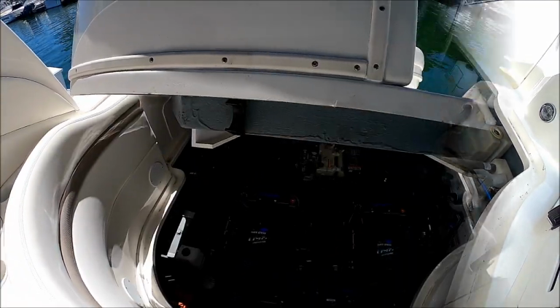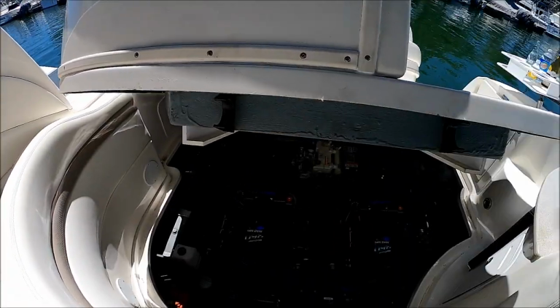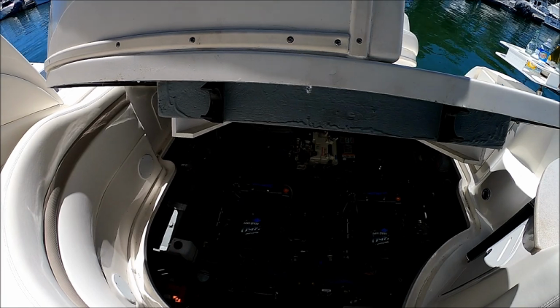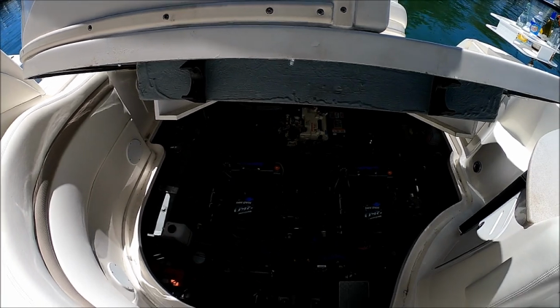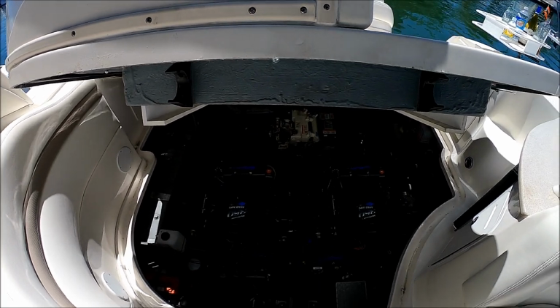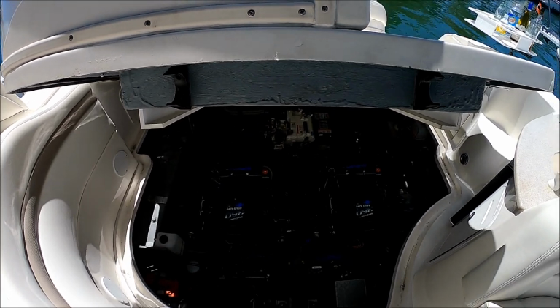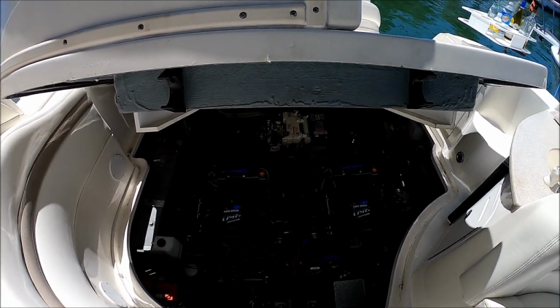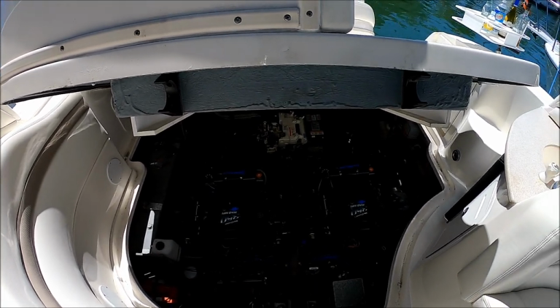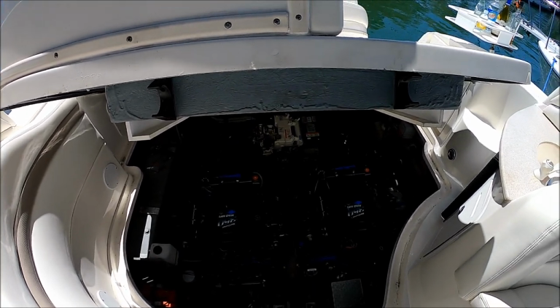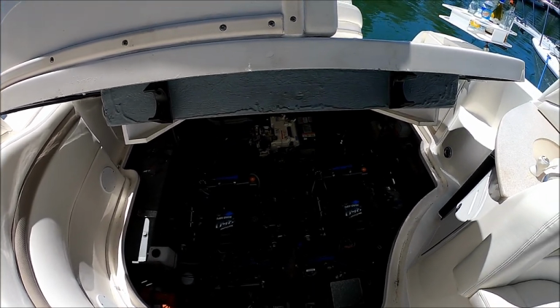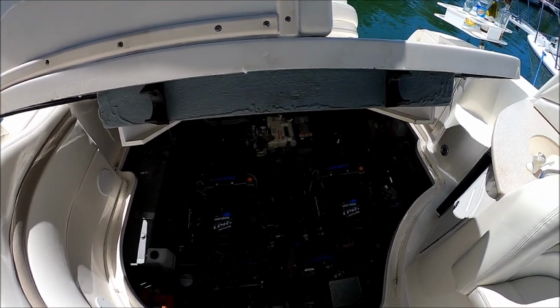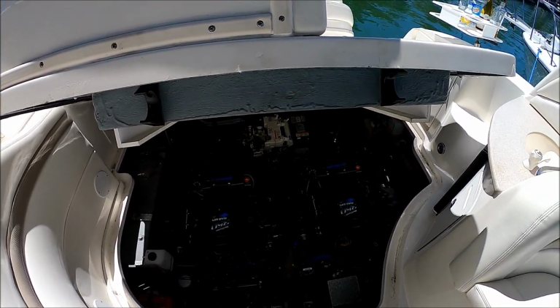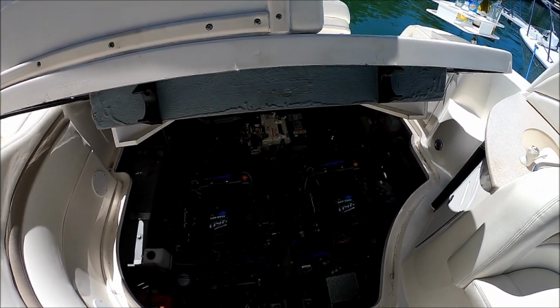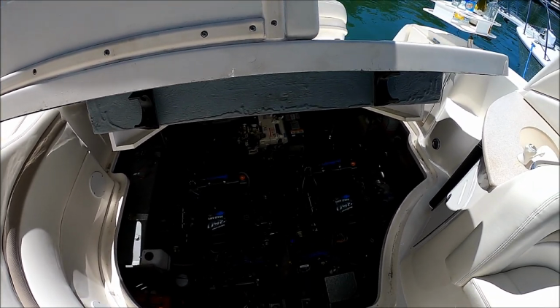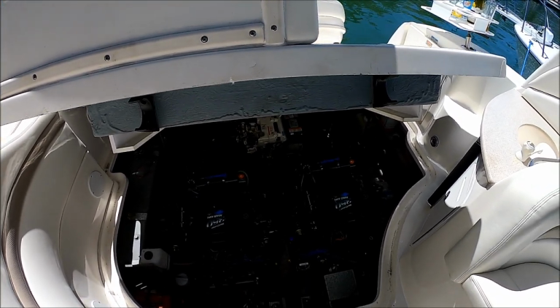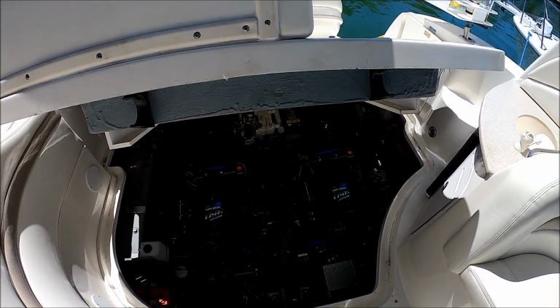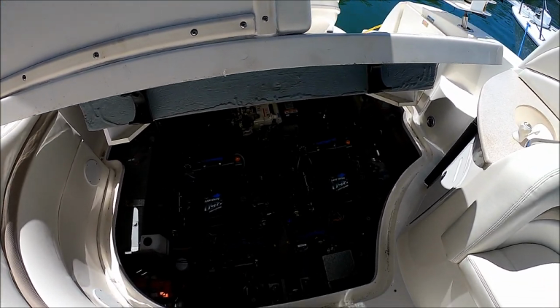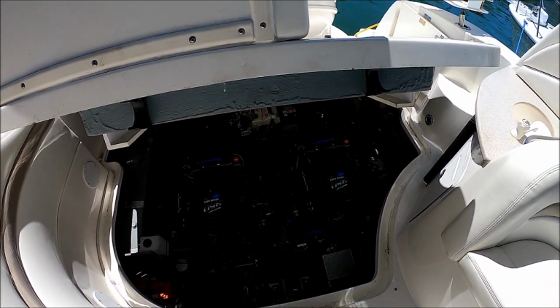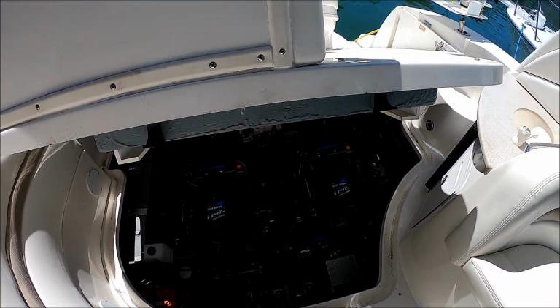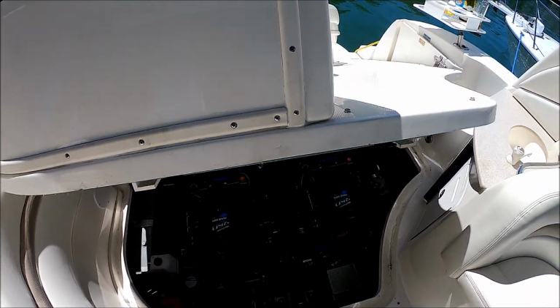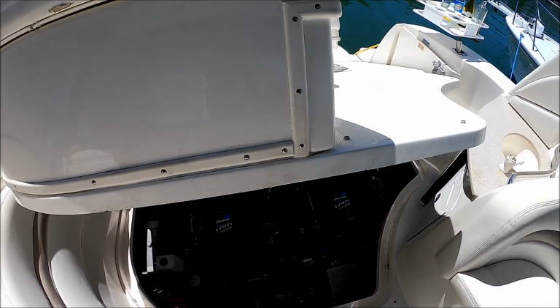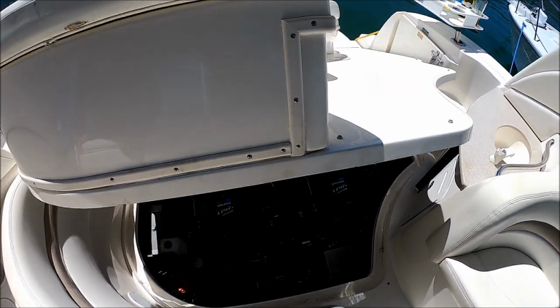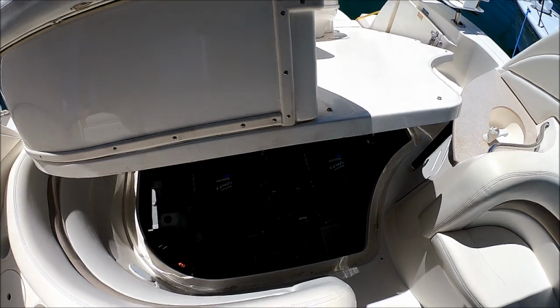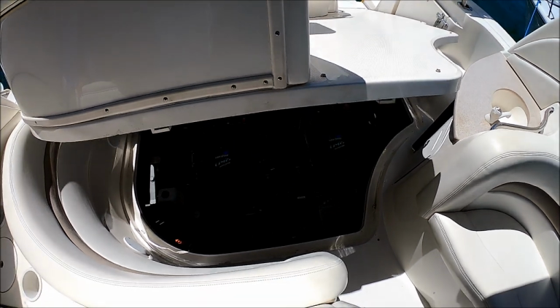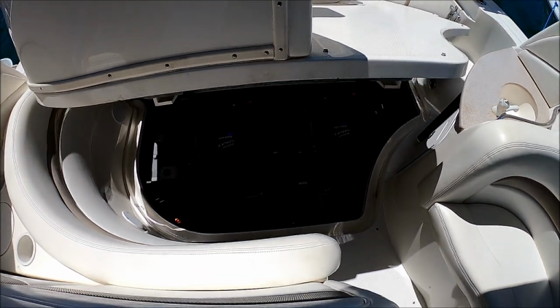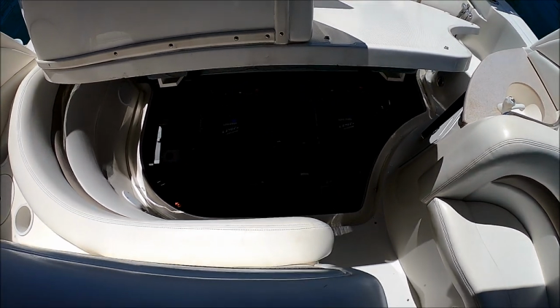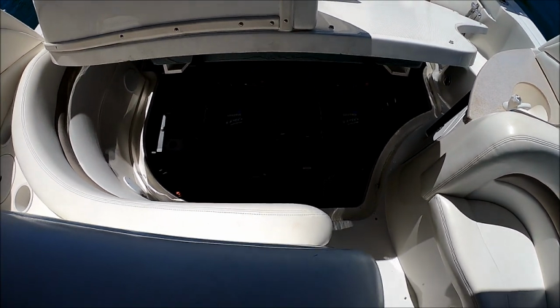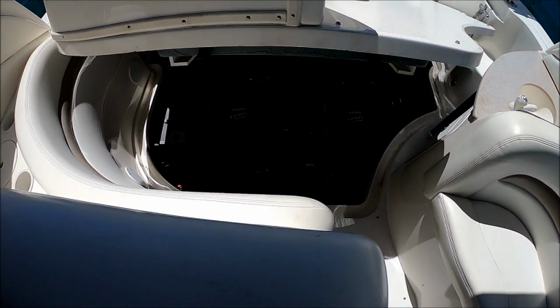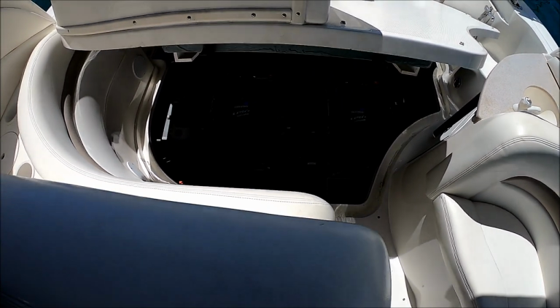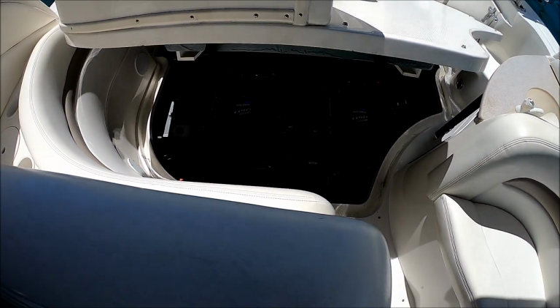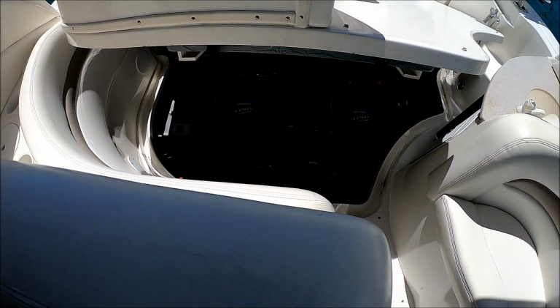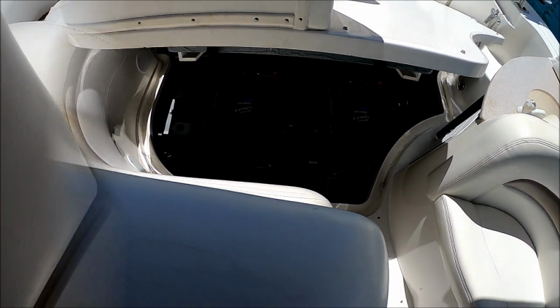After our quick engine room inspection, just touch the button and down we go.